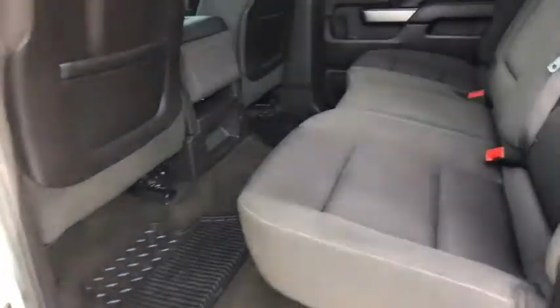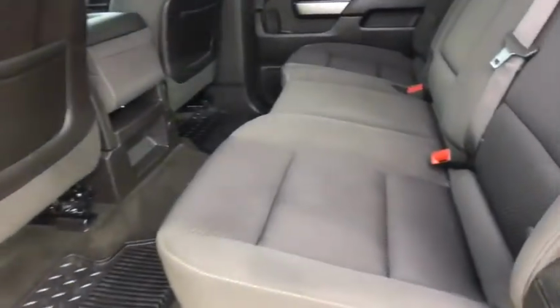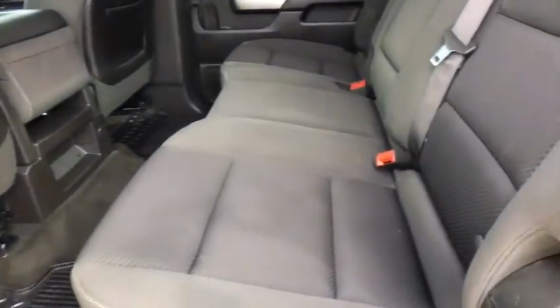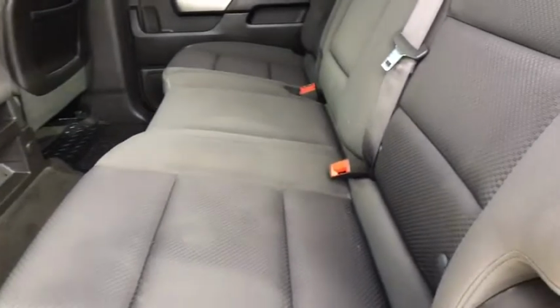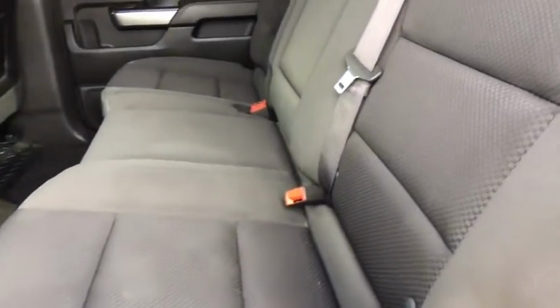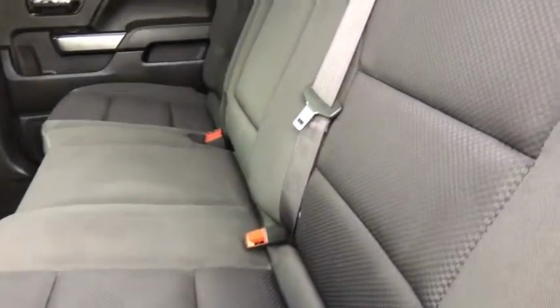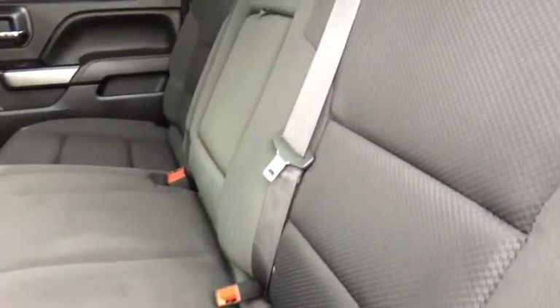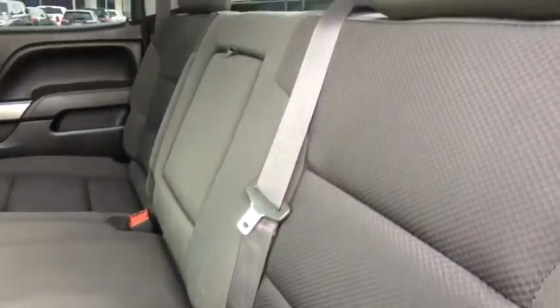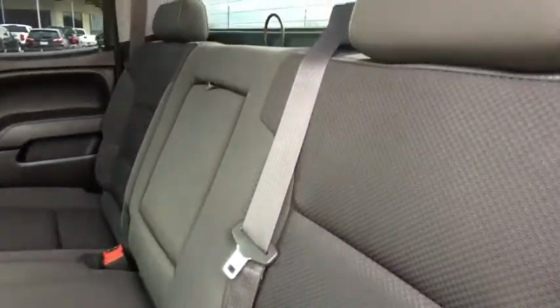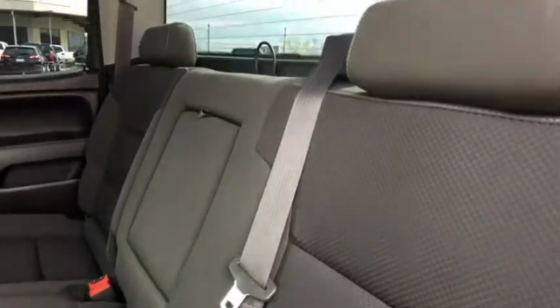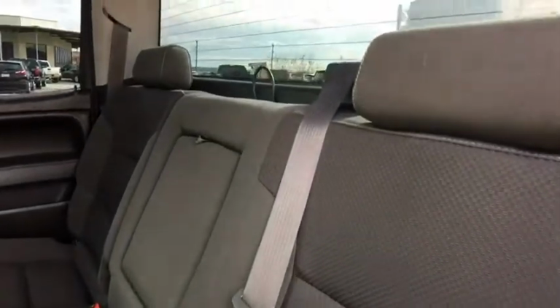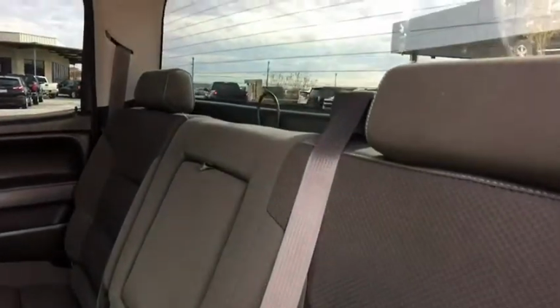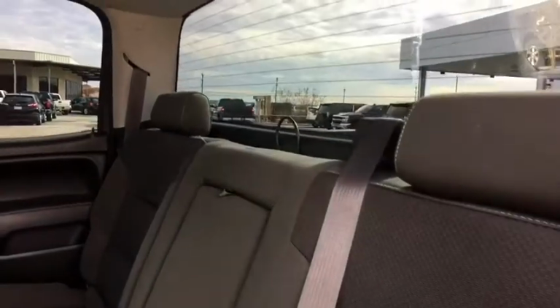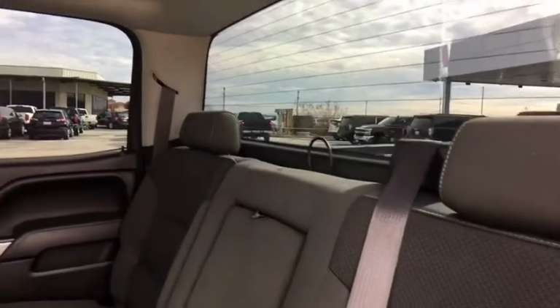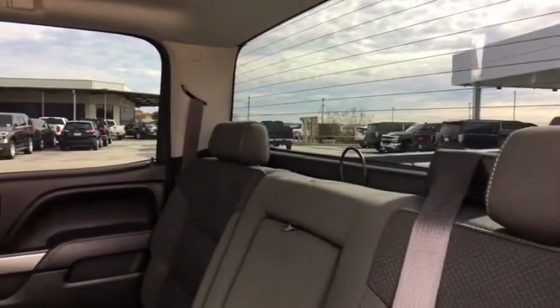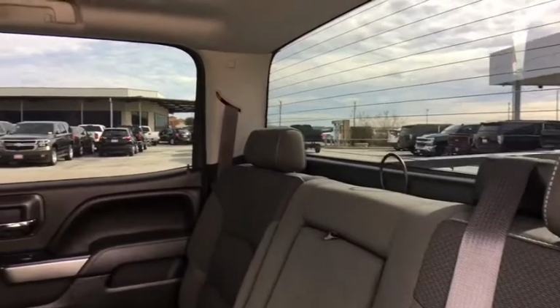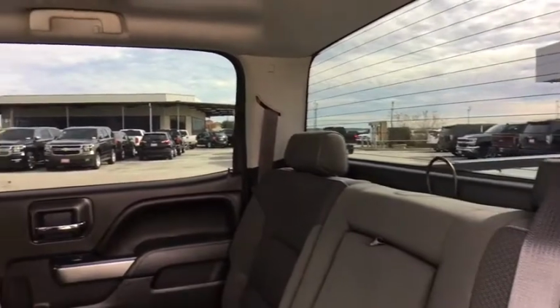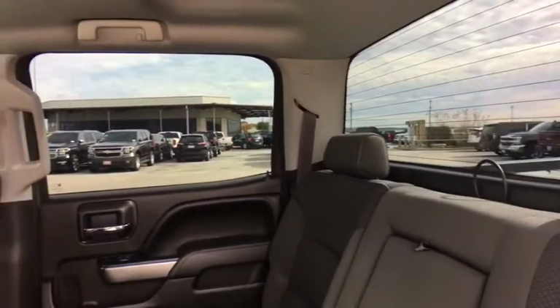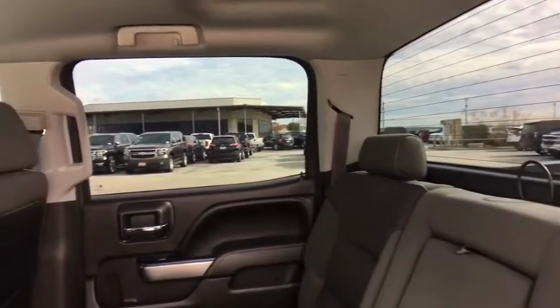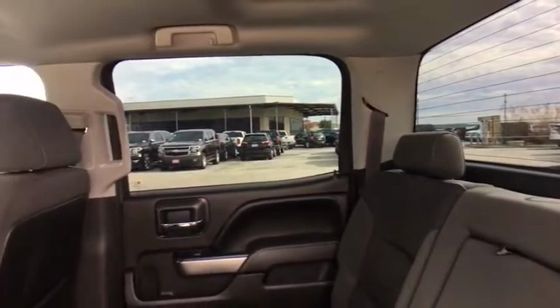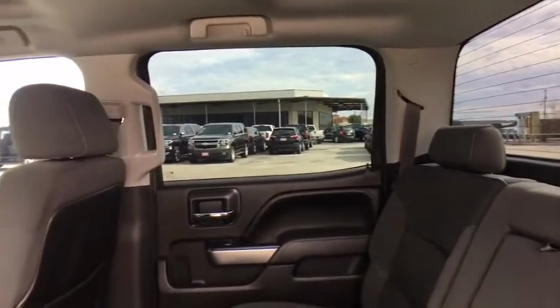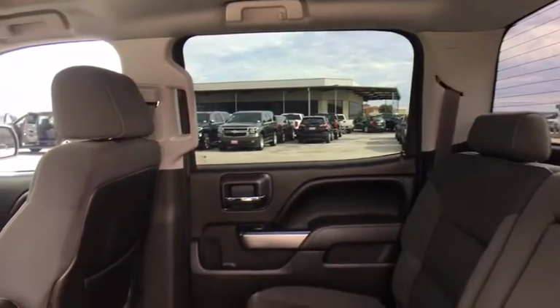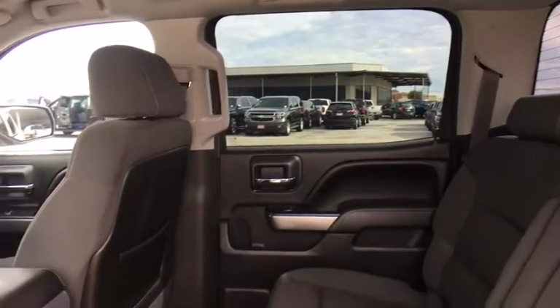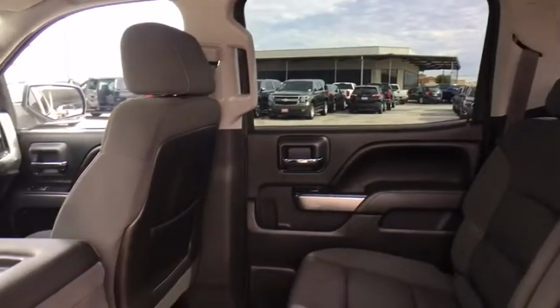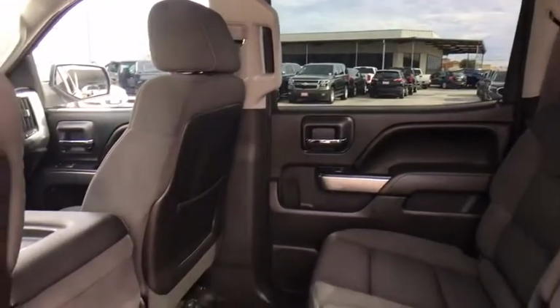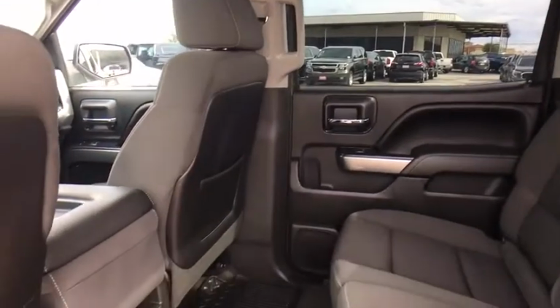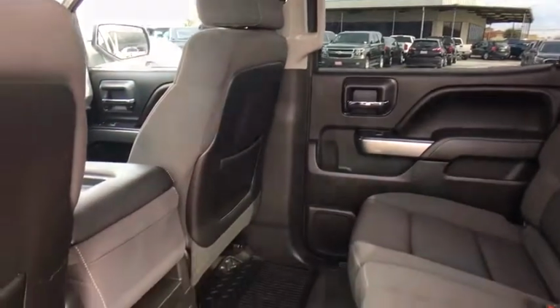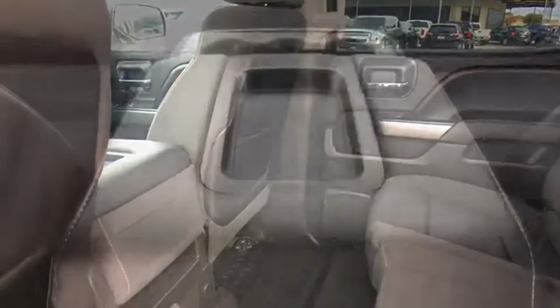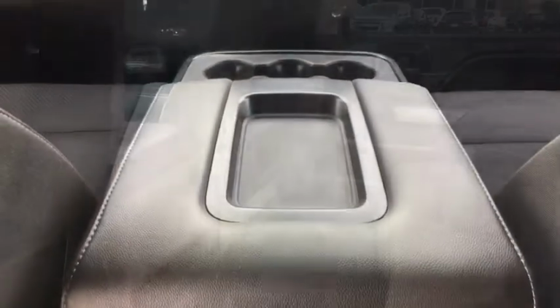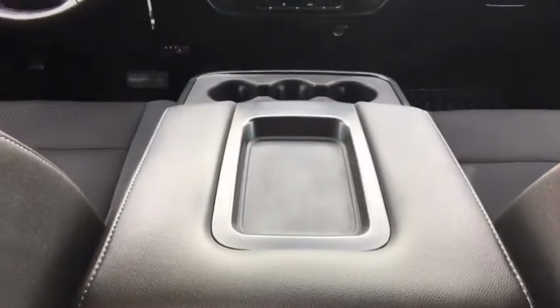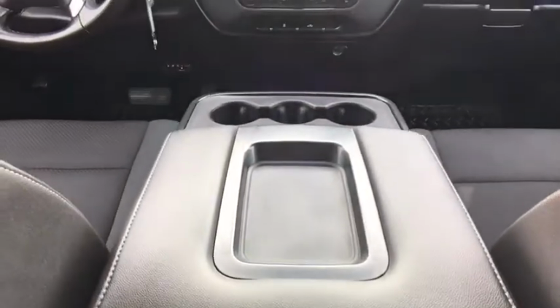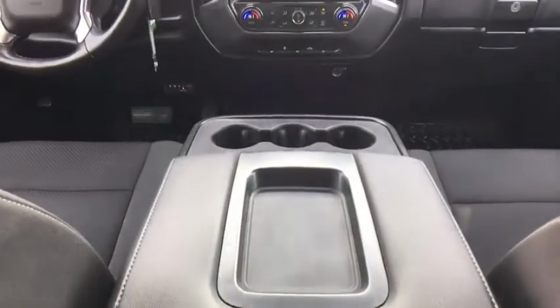This vehicle is Carfax certified one owner and qualifies for the Carfax buy-back guarantee. If affordable style and reliability are what you're looking for, this vehicle couldn't be more perfect. Drive it today.